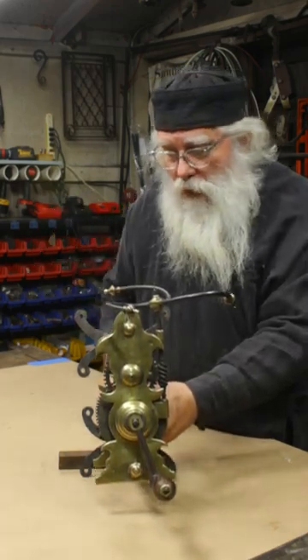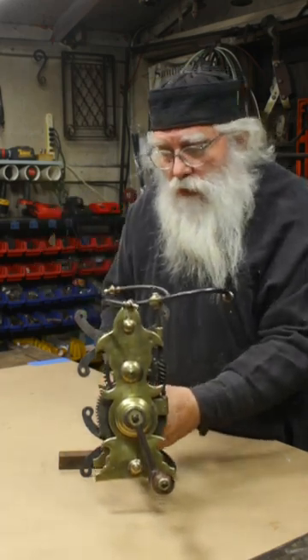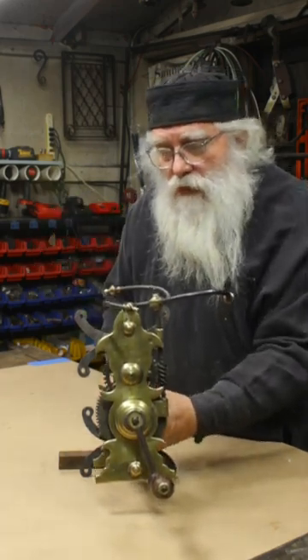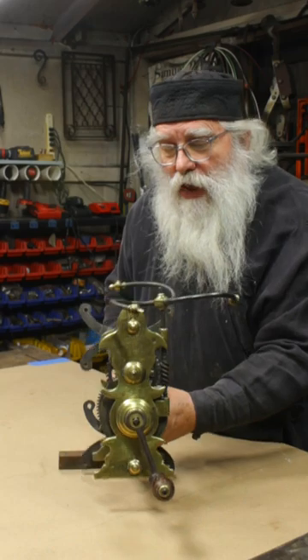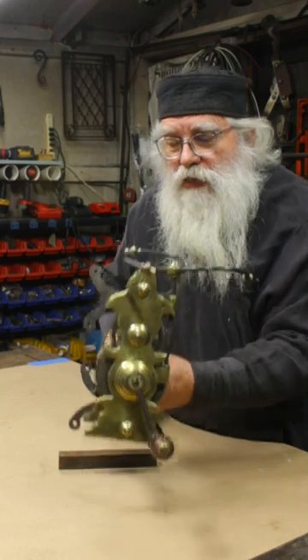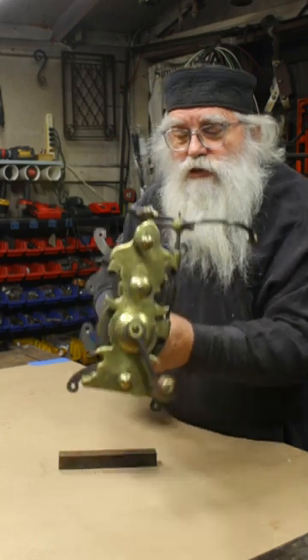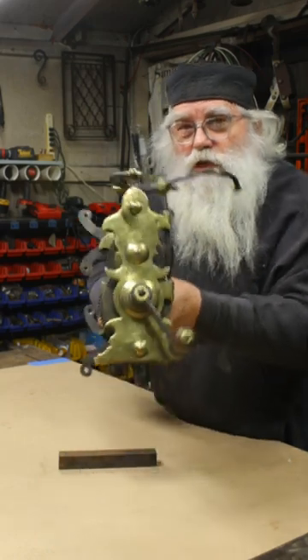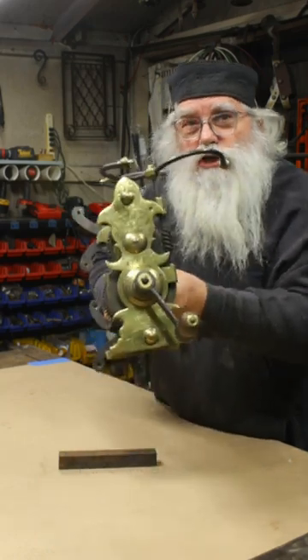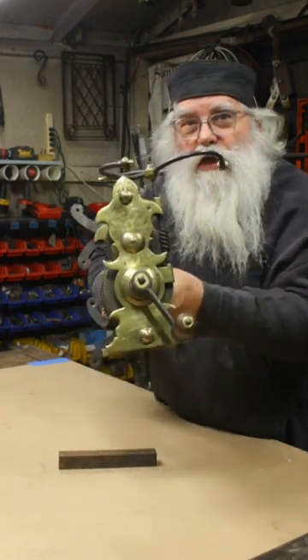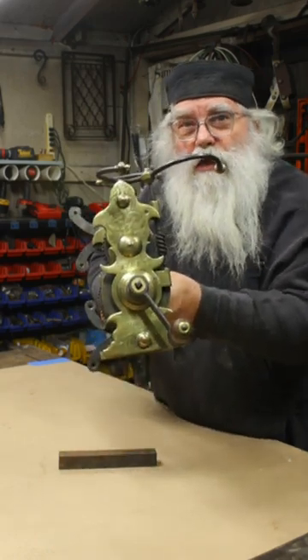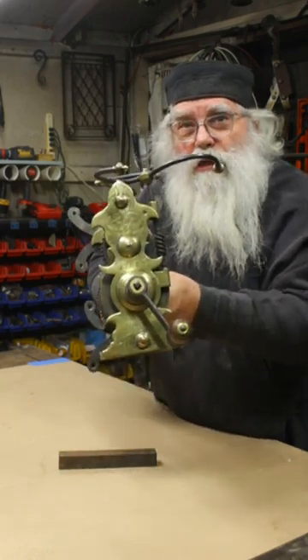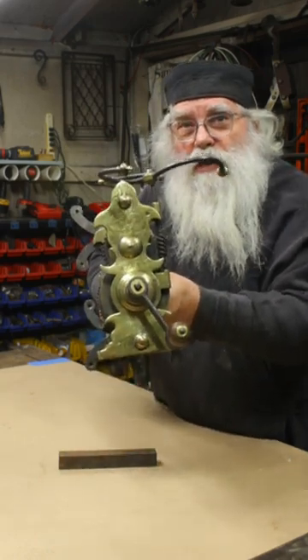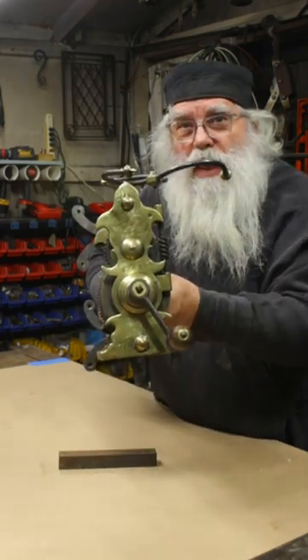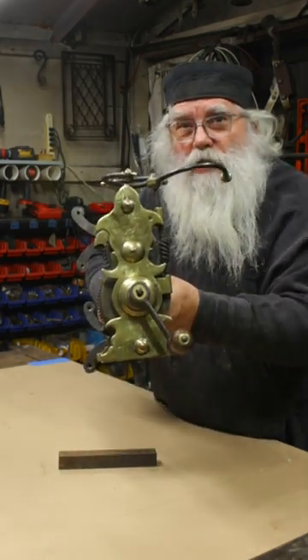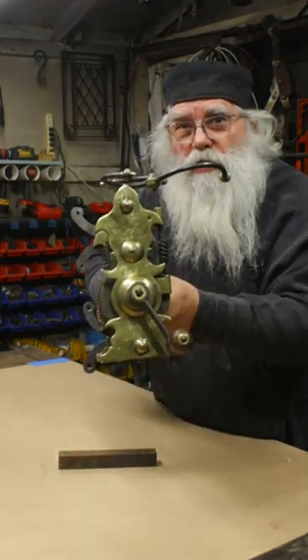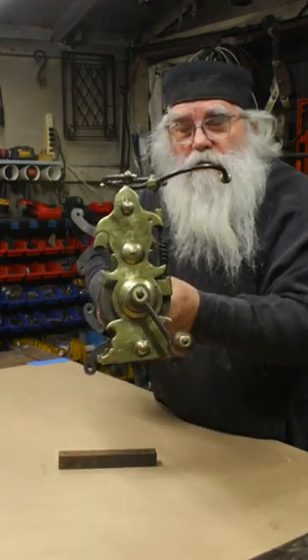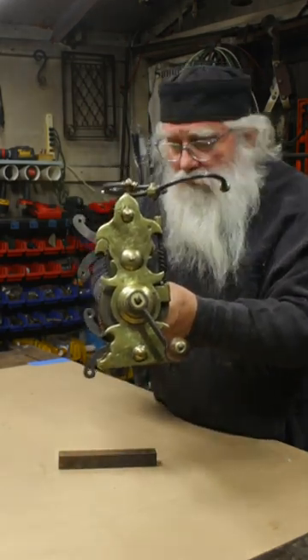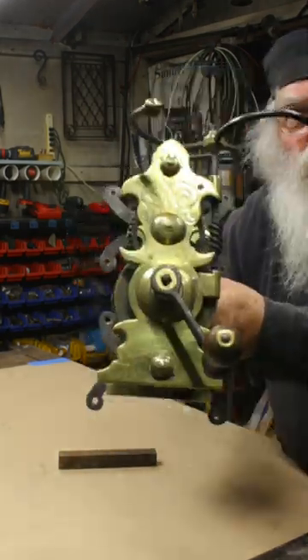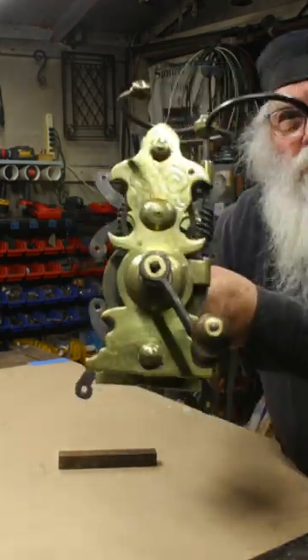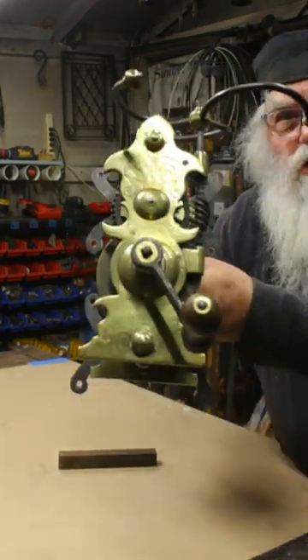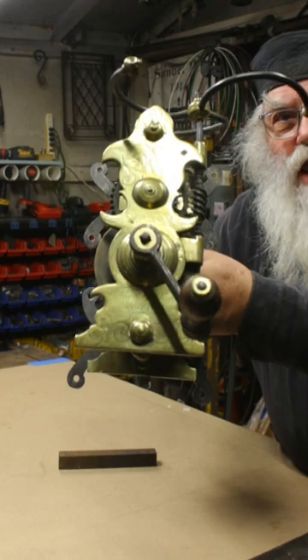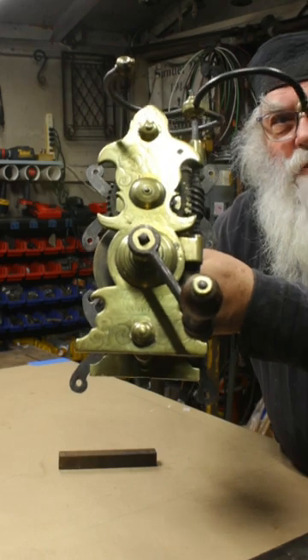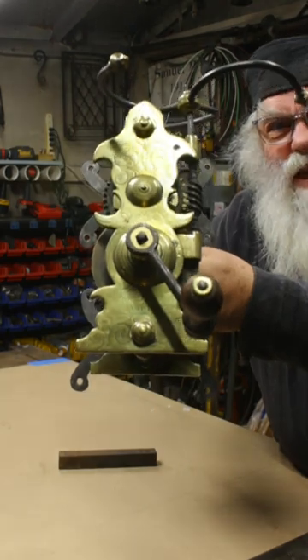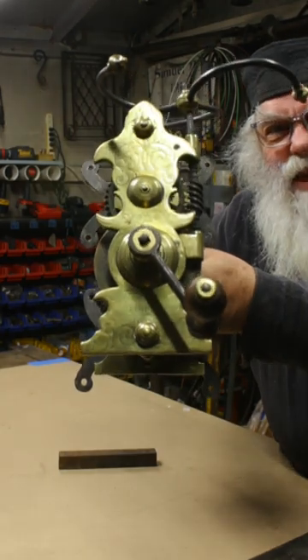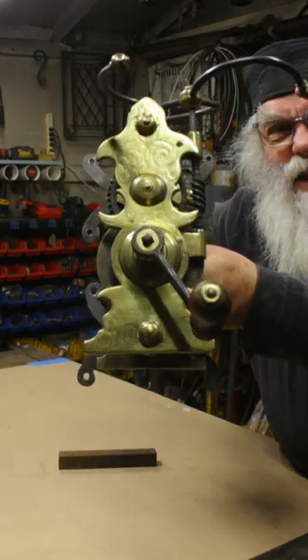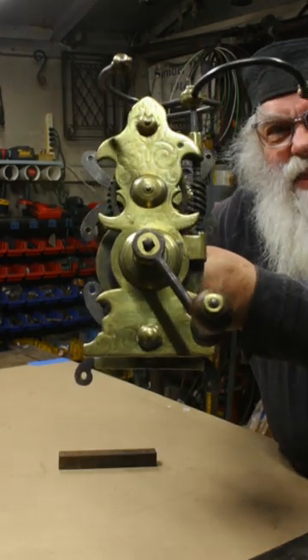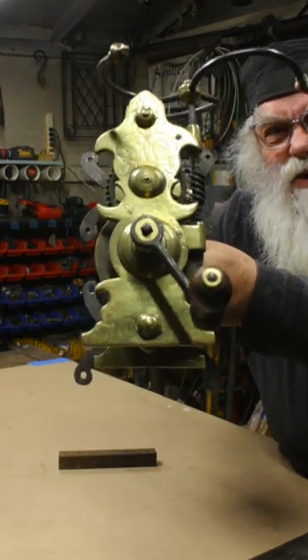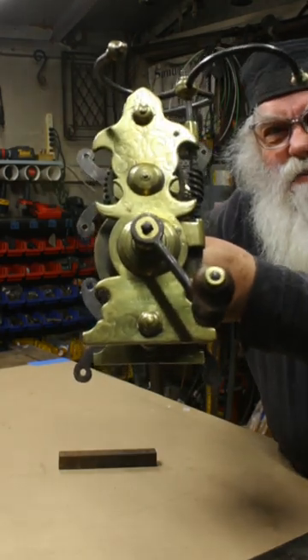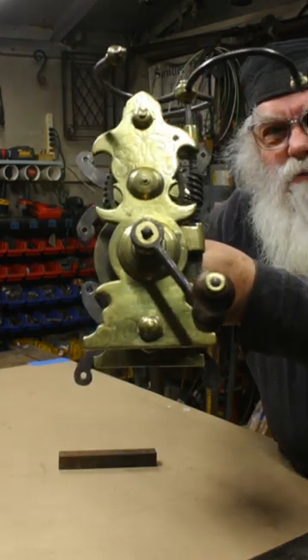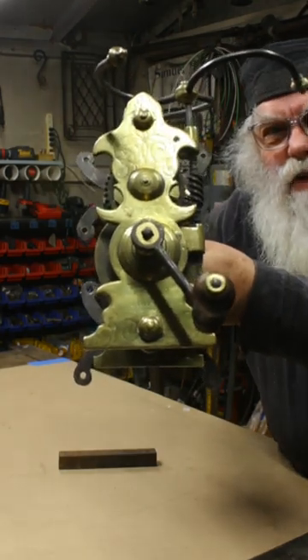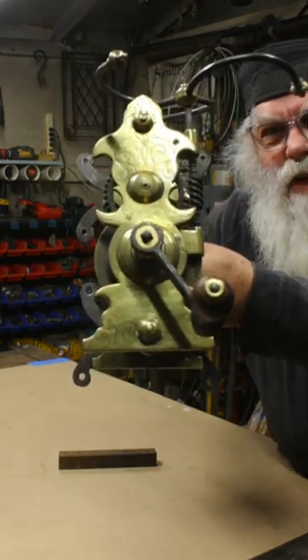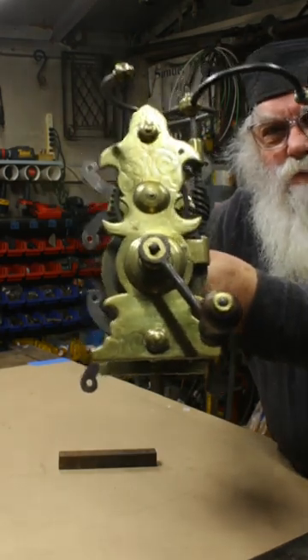So this is an 18th century Spitjack made in Hampton, England. The maker's name and everything is engraved on the front. Isn't that beautiful?